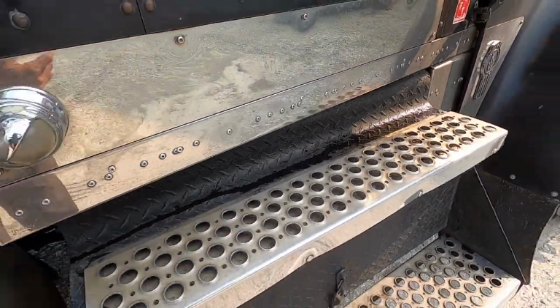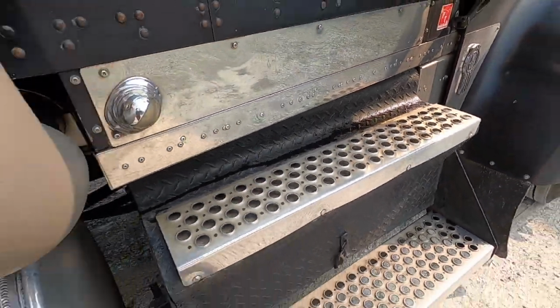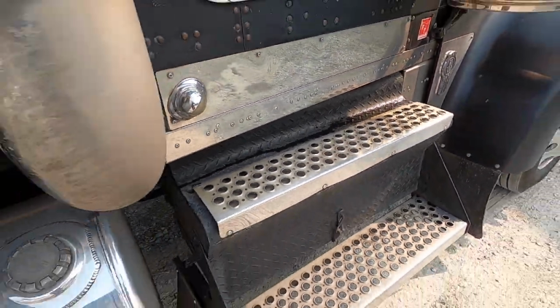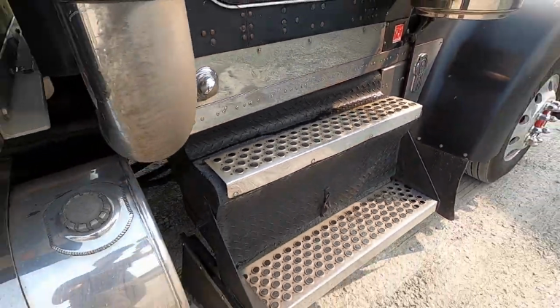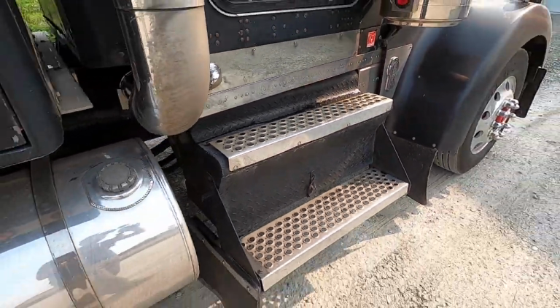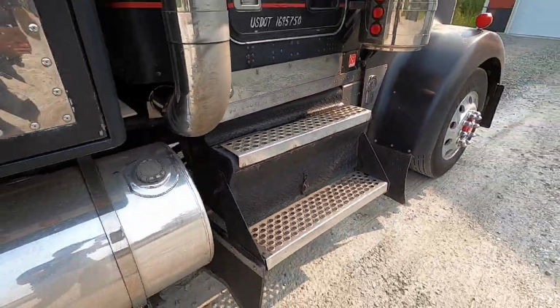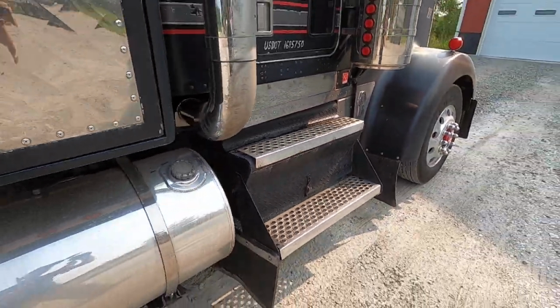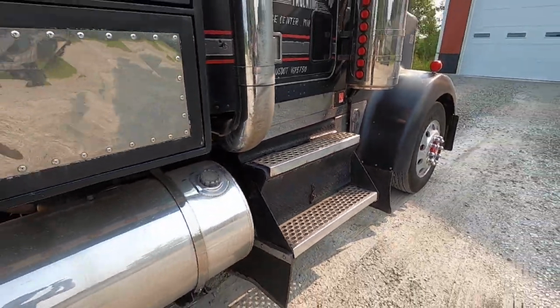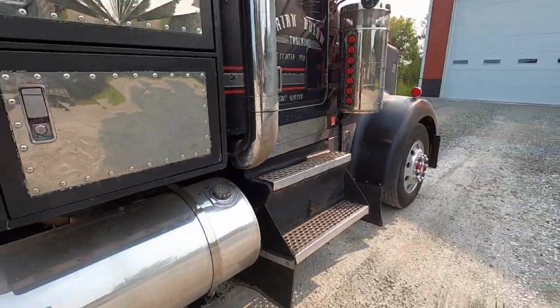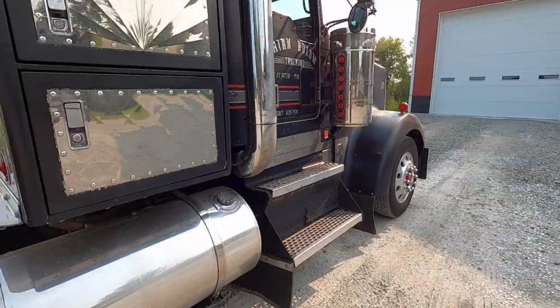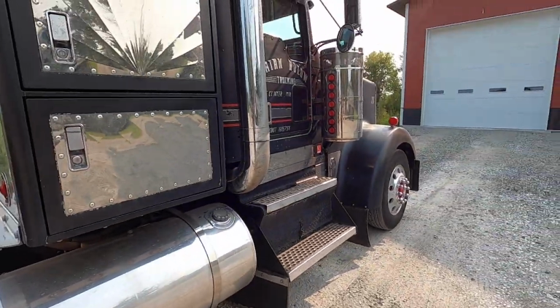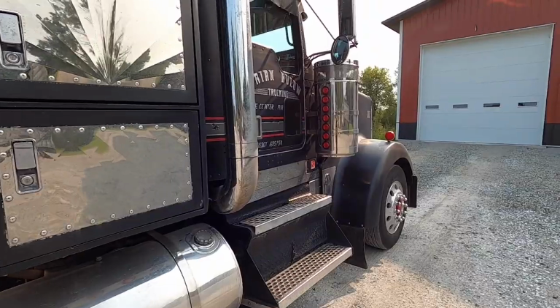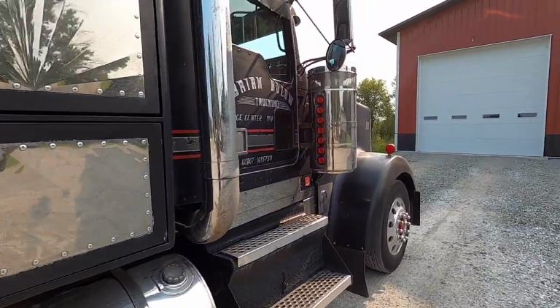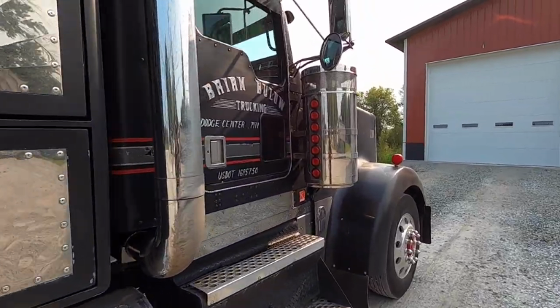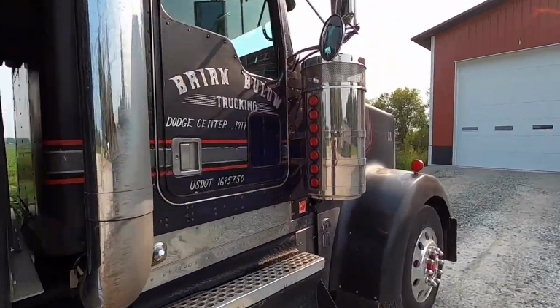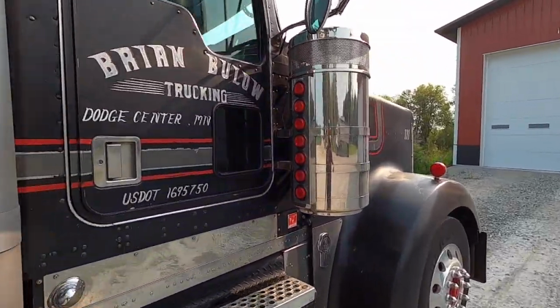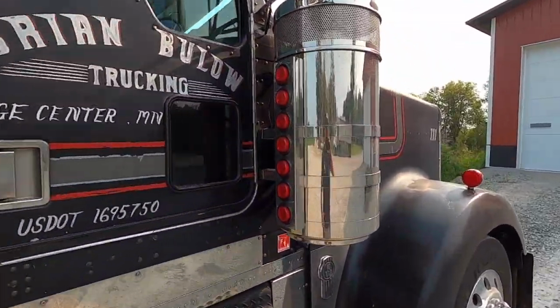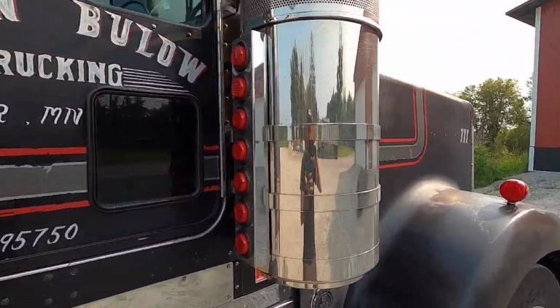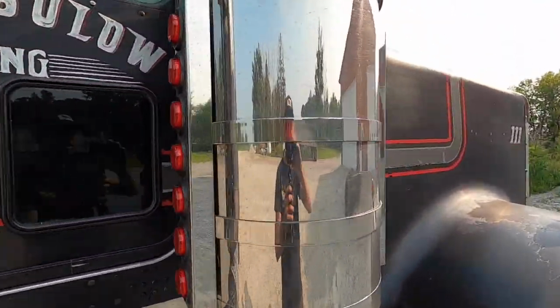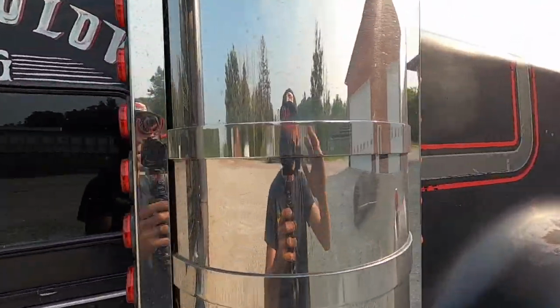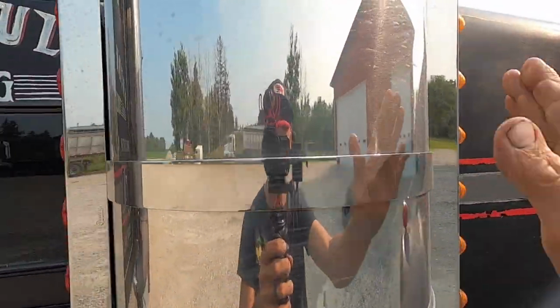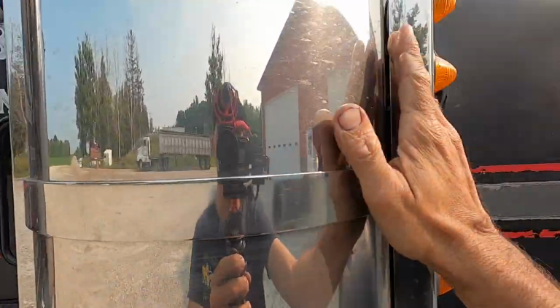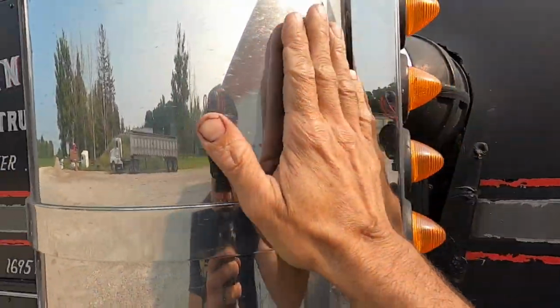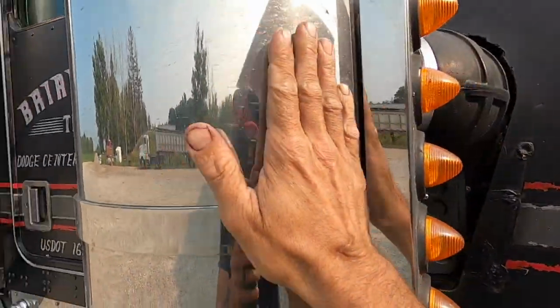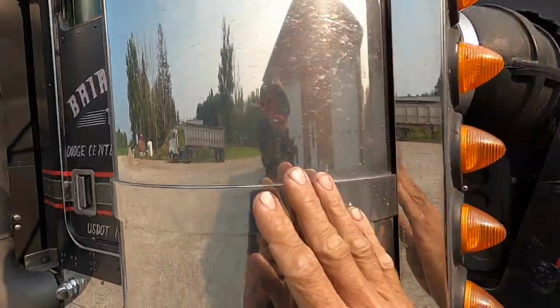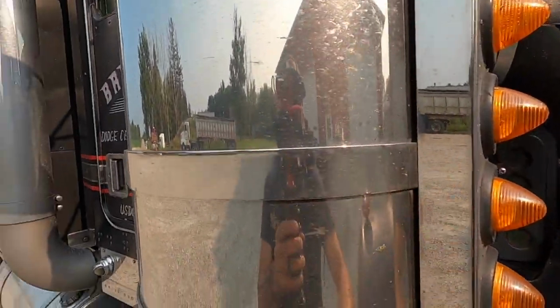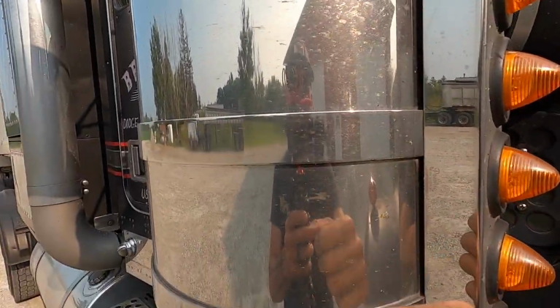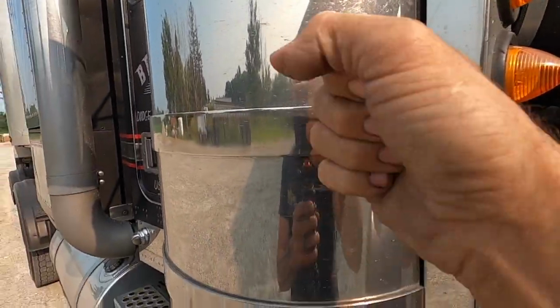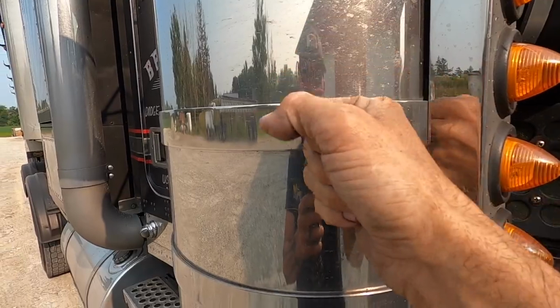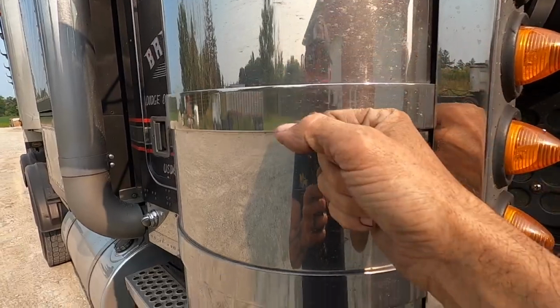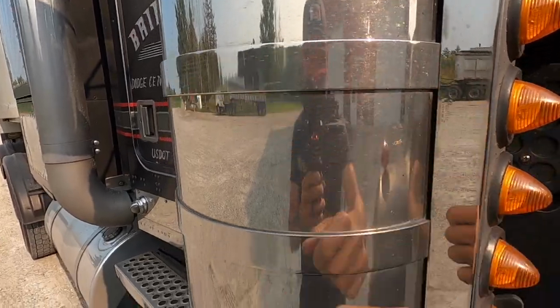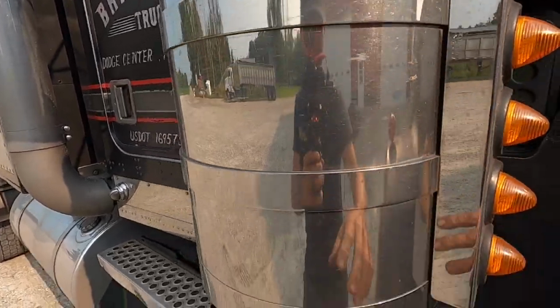The step treads - those need it real bad. My air cleaners too. I notice they're getting rashed up, so I need to get the bugs off.